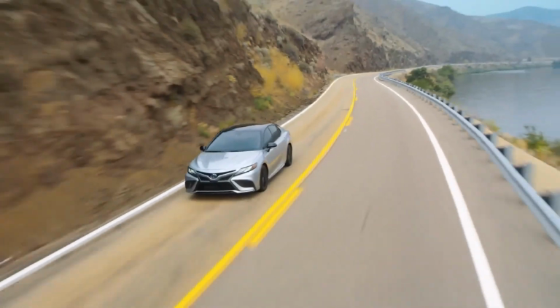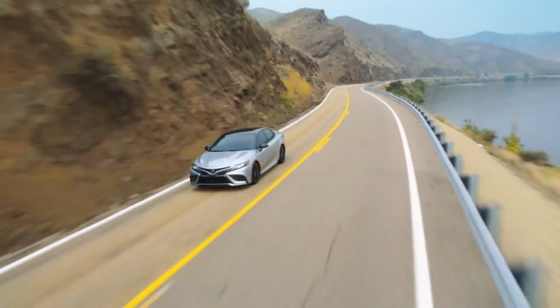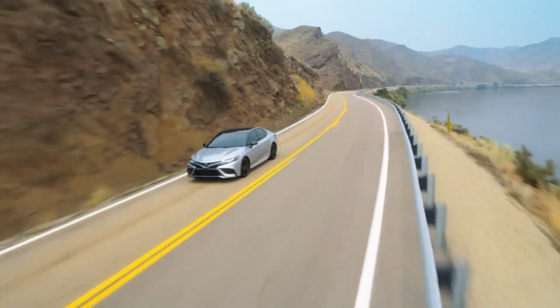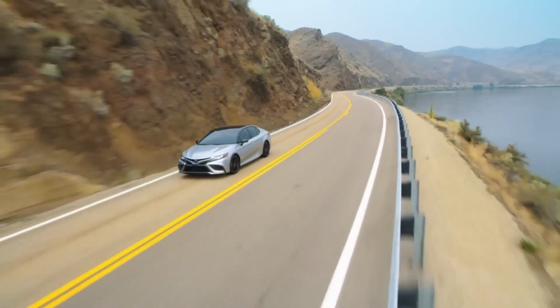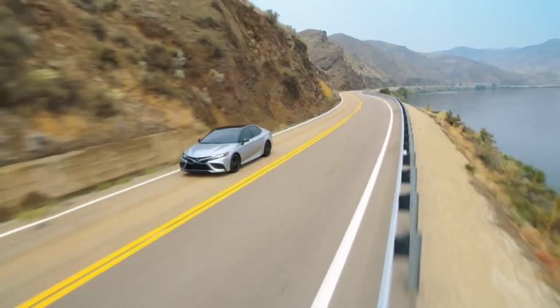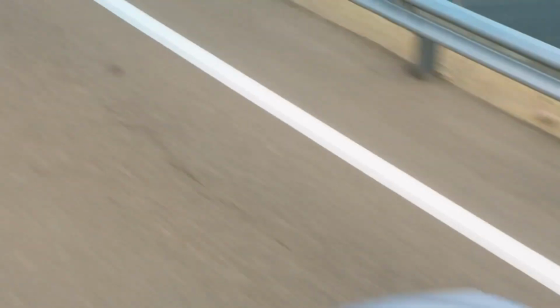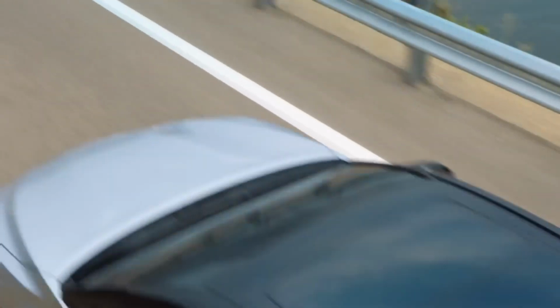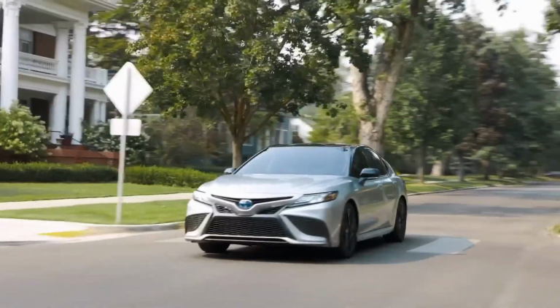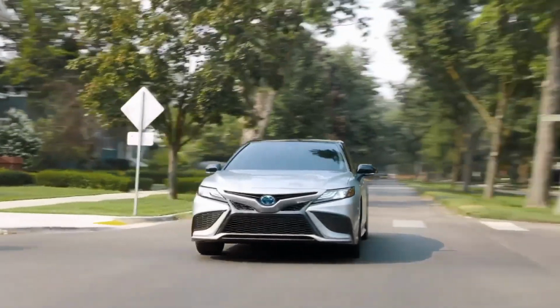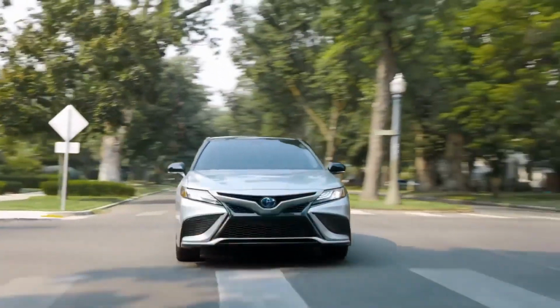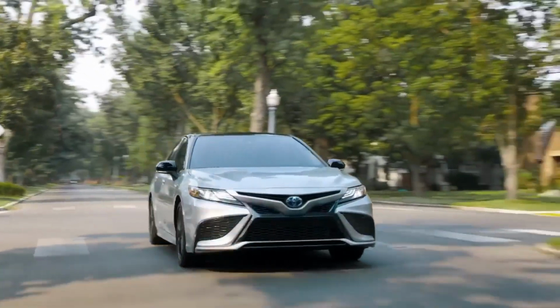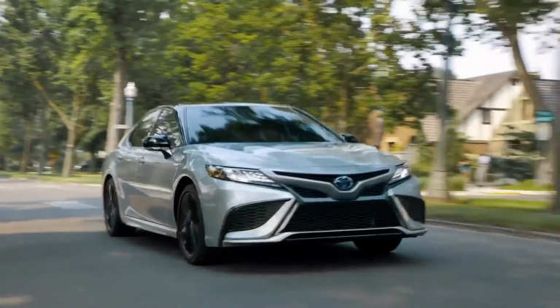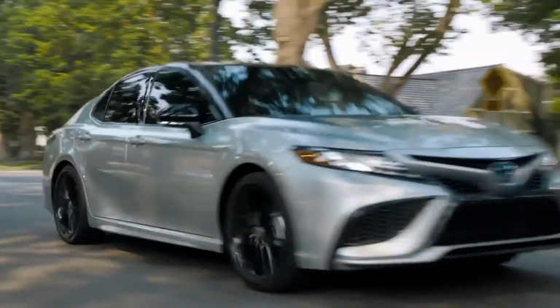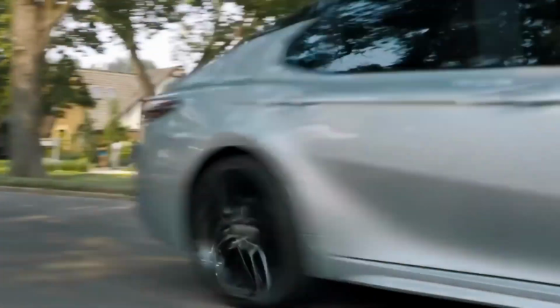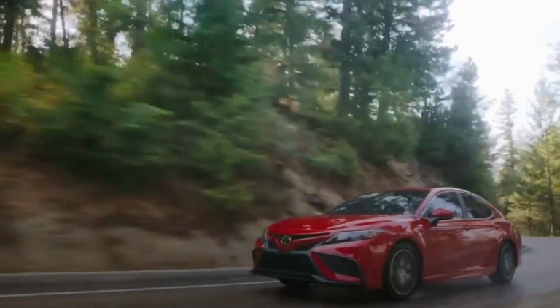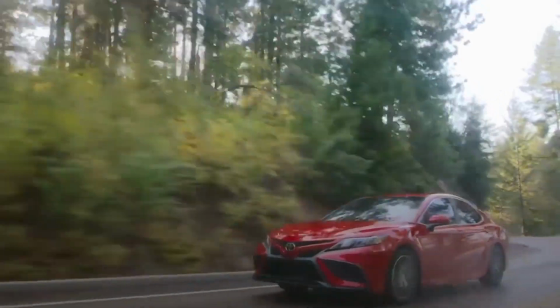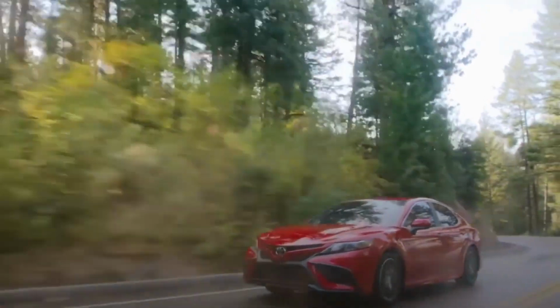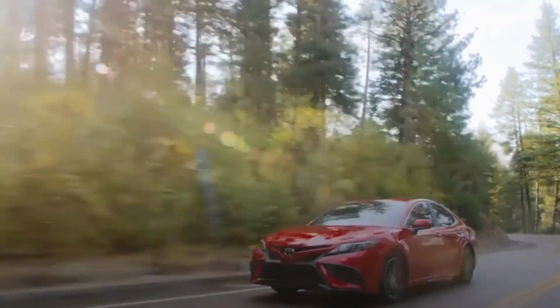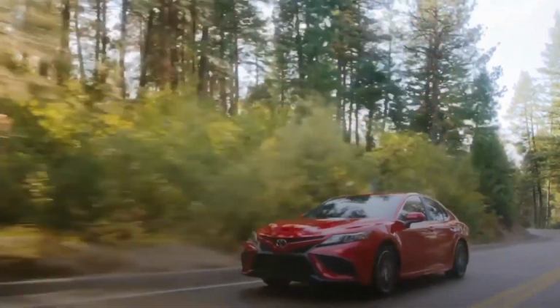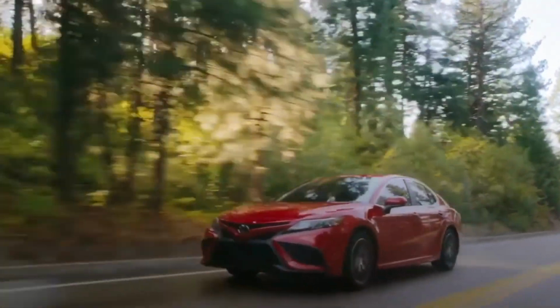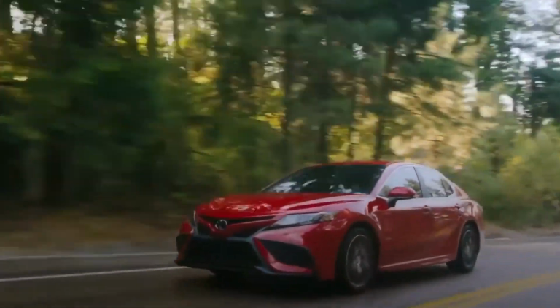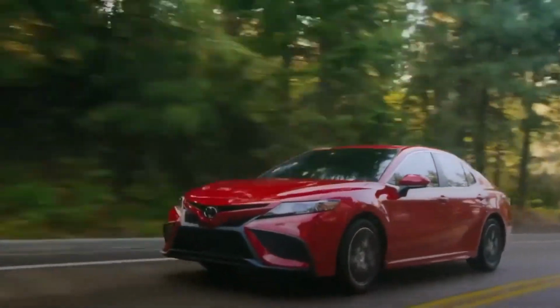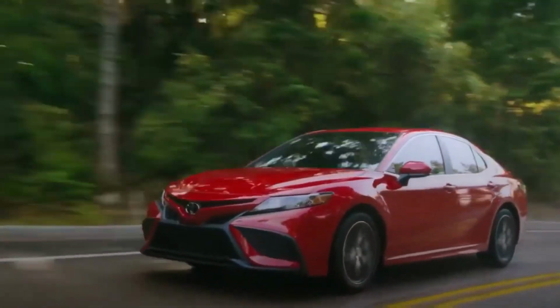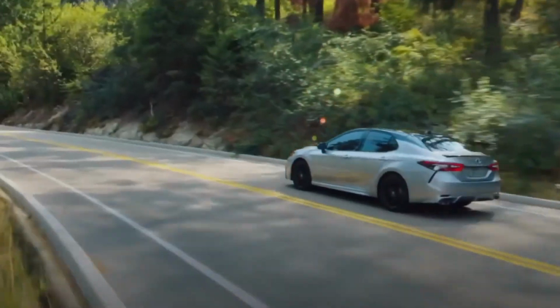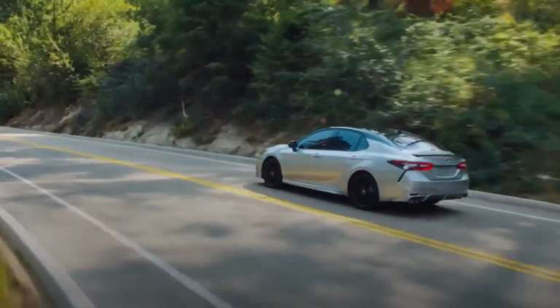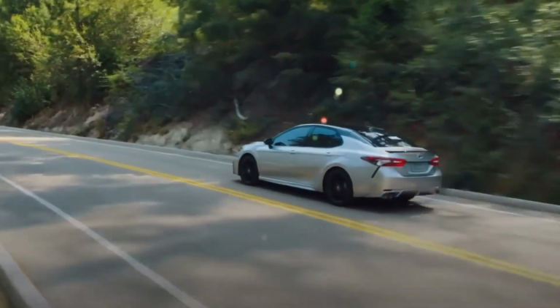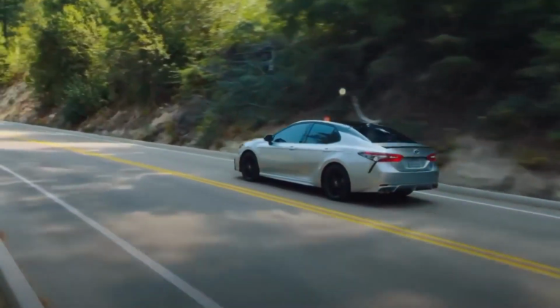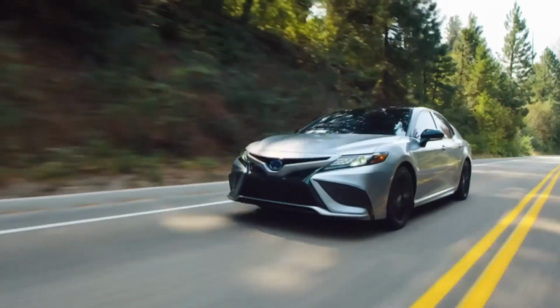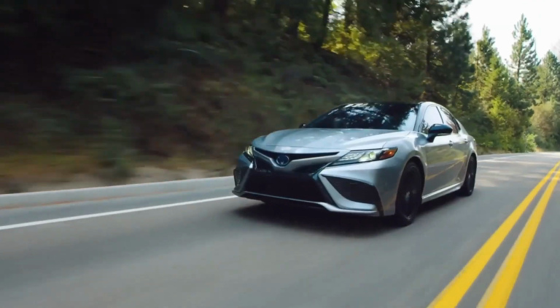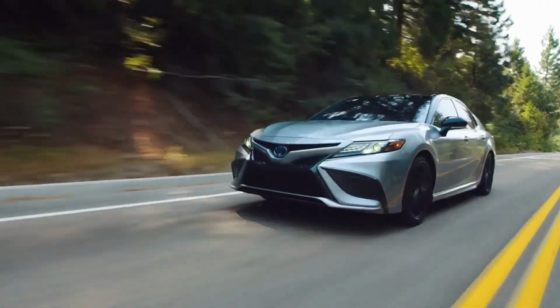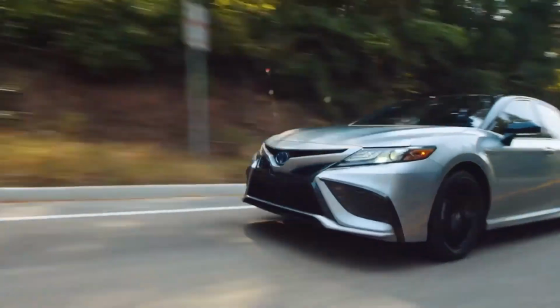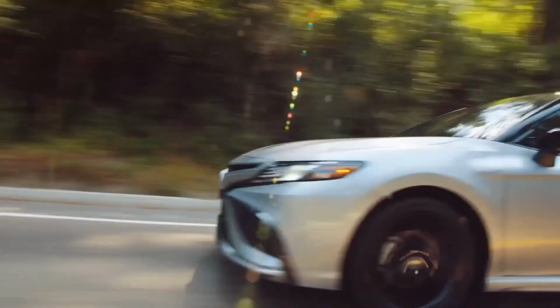Making it a great choice for eco-conscious drivers, the Camry Hybrid also offers a selection of driving modes, including EV mode for short electric-only commutes, eco mode for maximizing fuel efficiency, and sport mode for a more engaging driving experience.